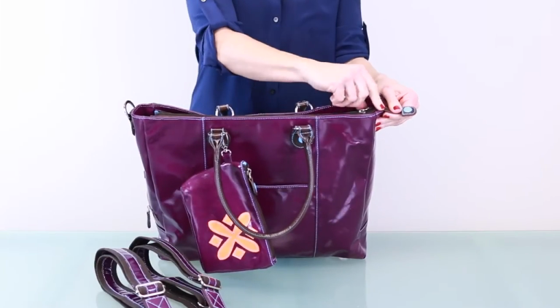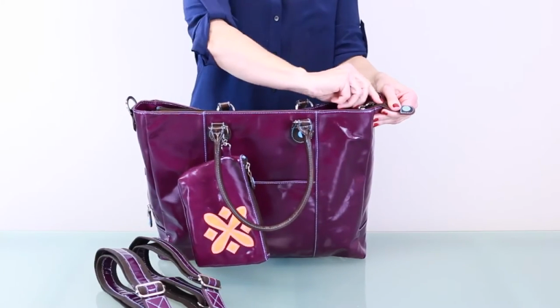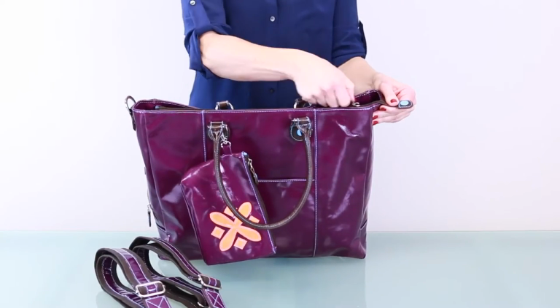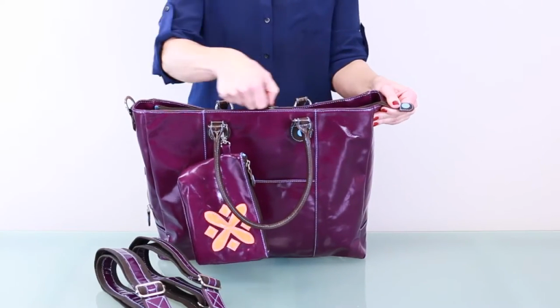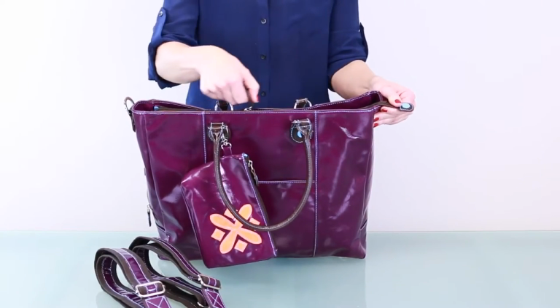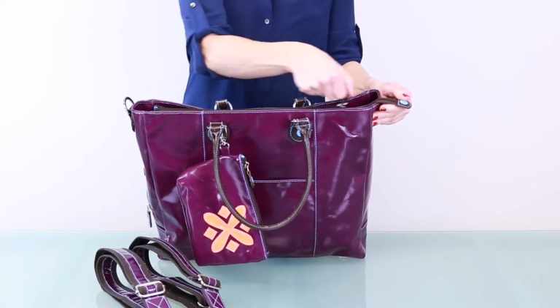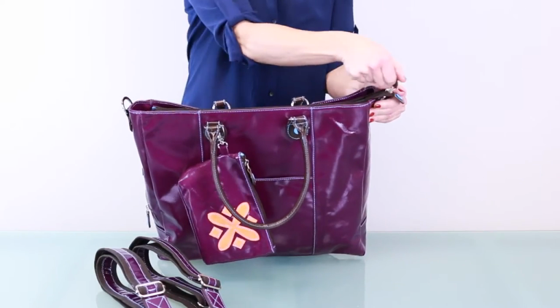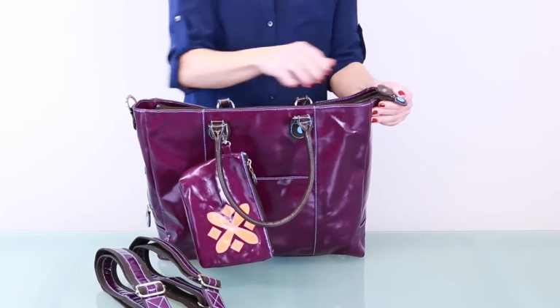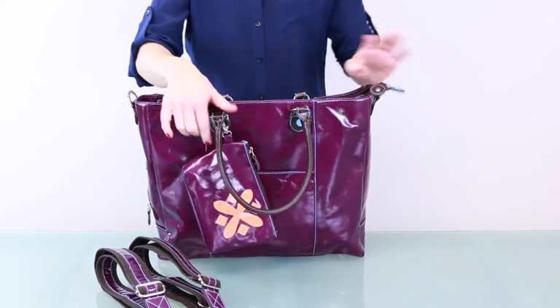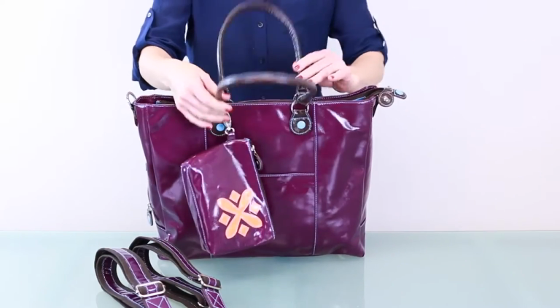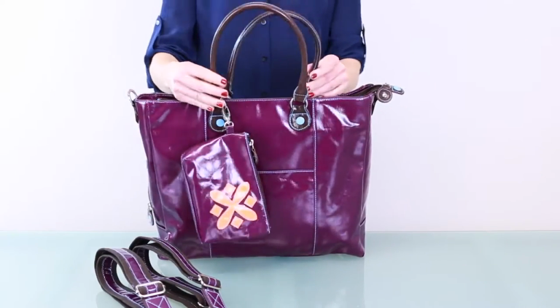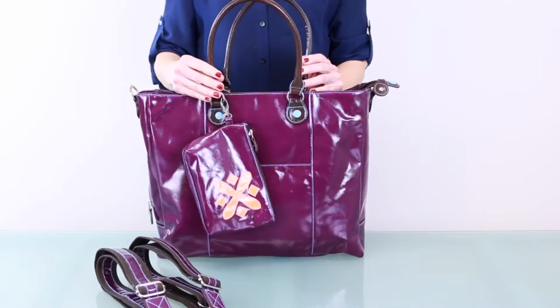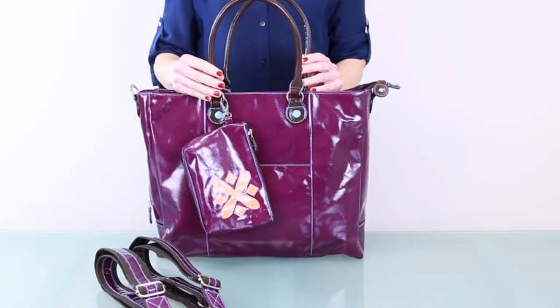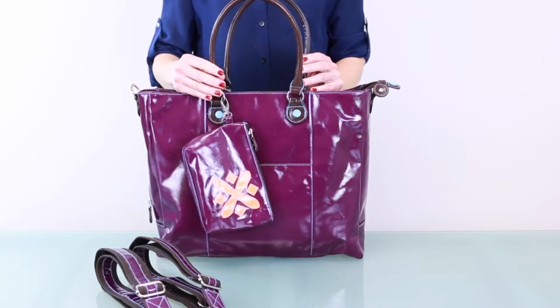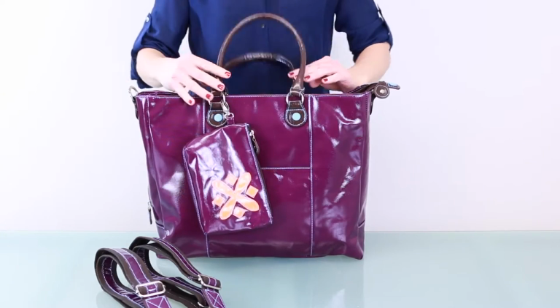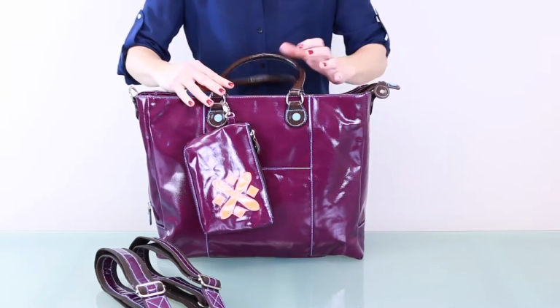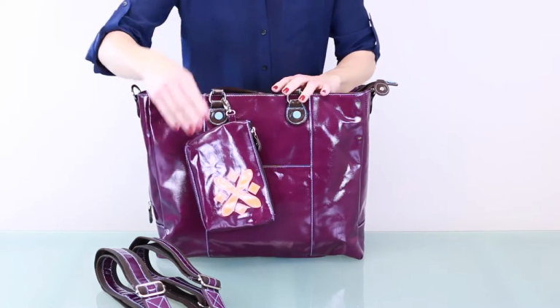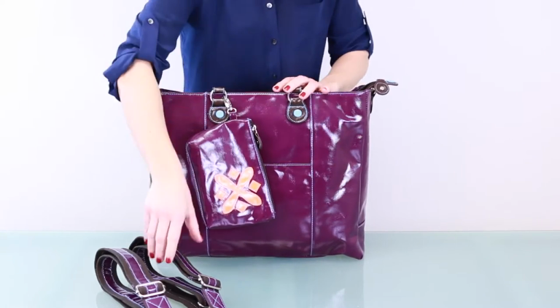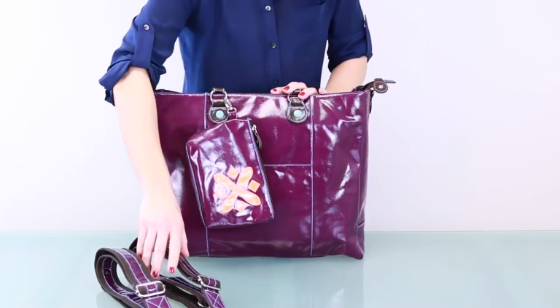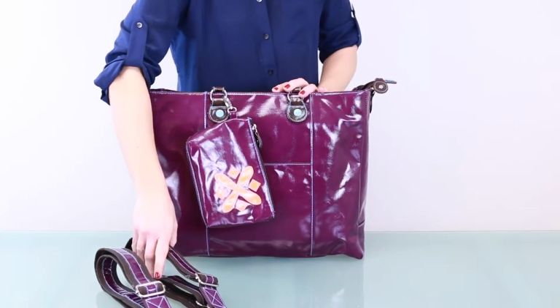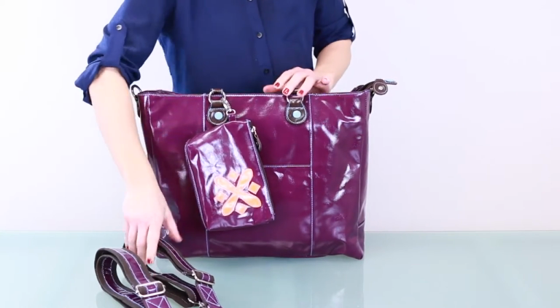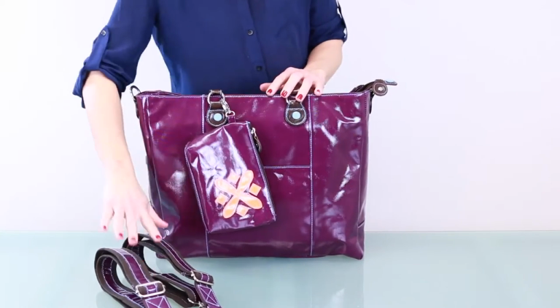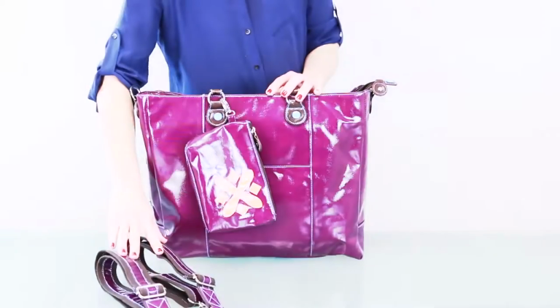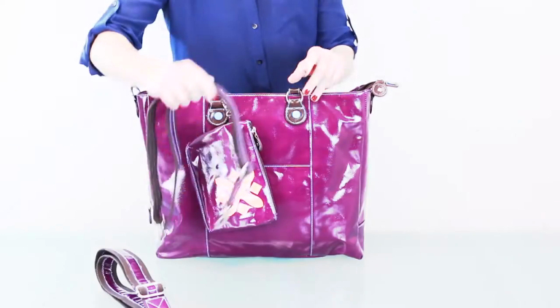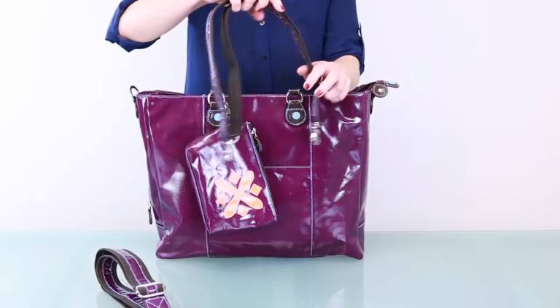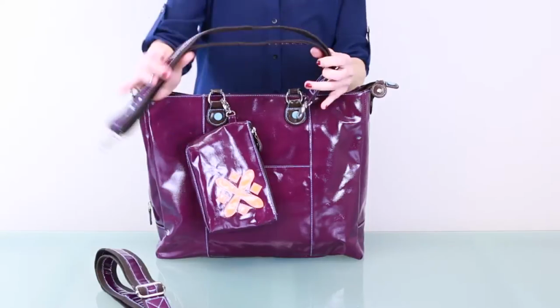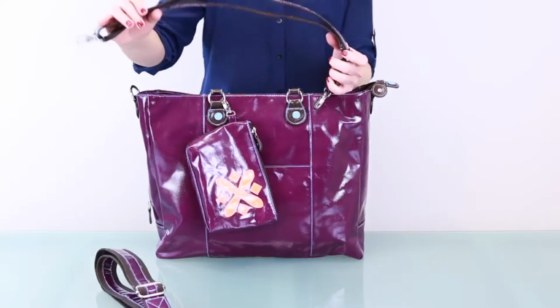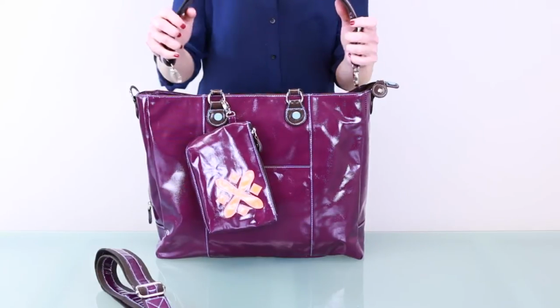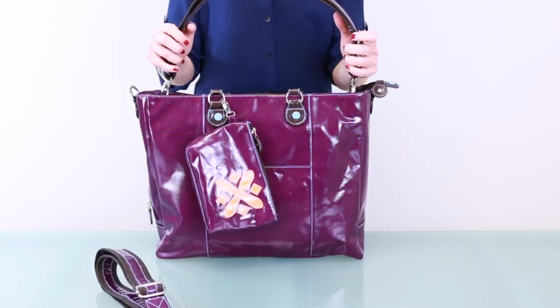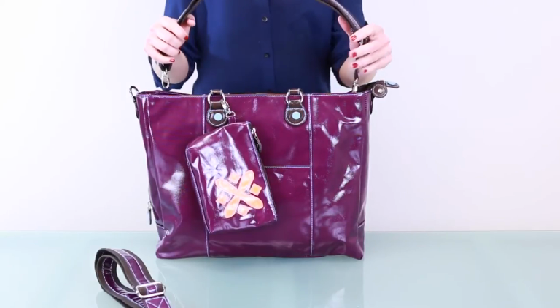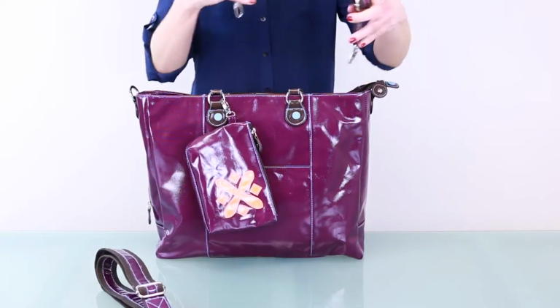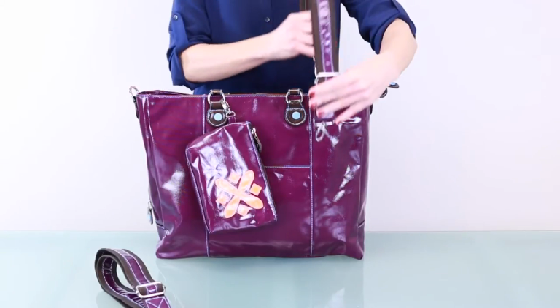The laptop messenger features a nylon zipper top and two over-the-shoulder handles. In addition, what's uniquely versatile is that it comes with two crossbody straps, which can be used to create a messenger-style bag or a backpack.